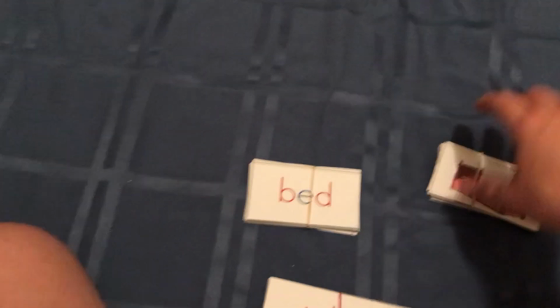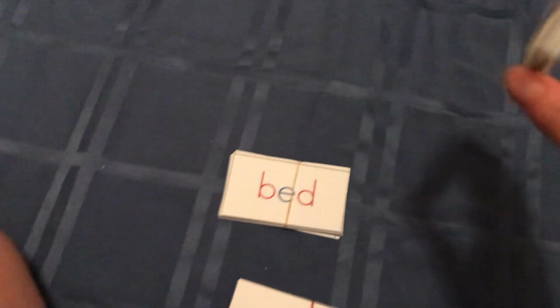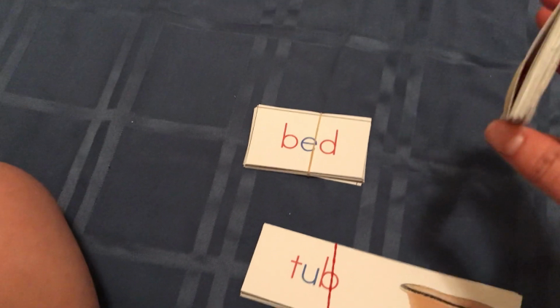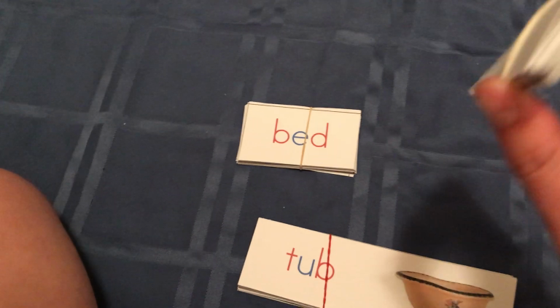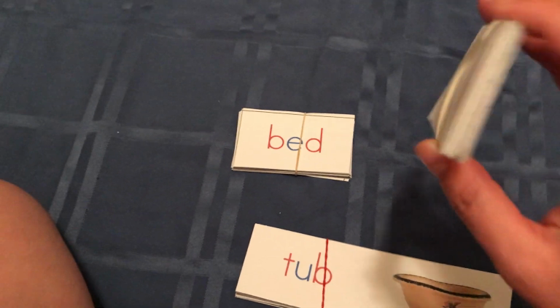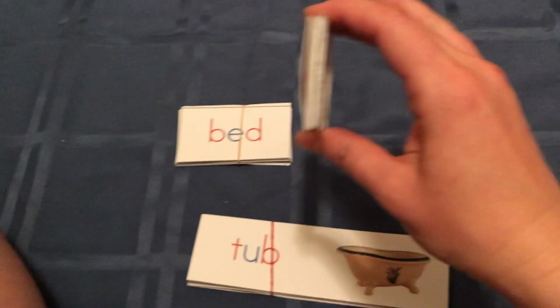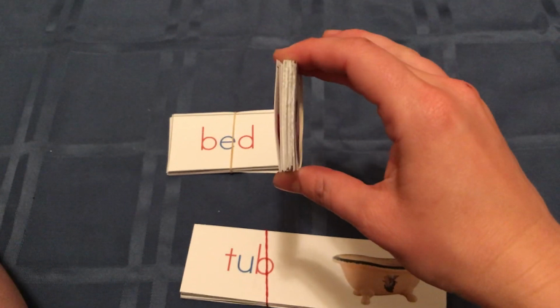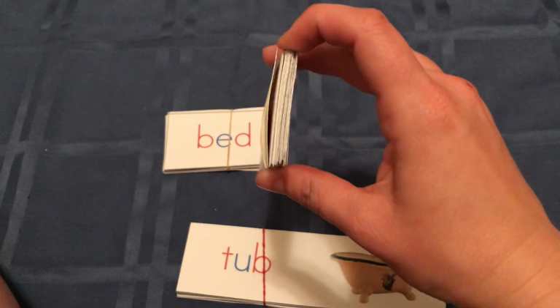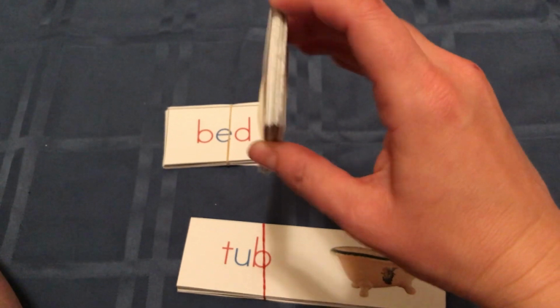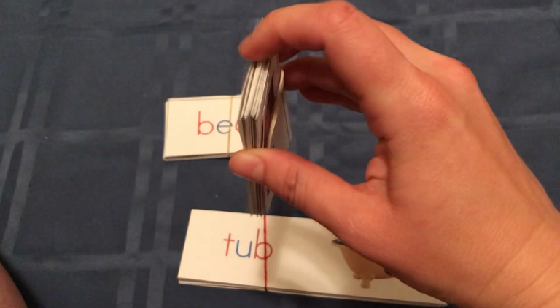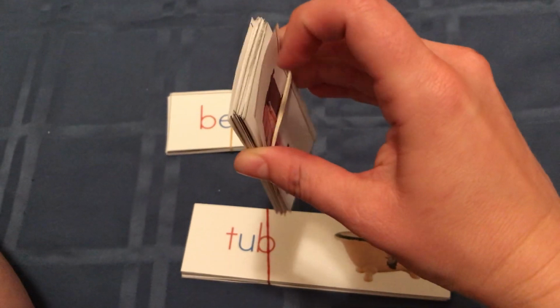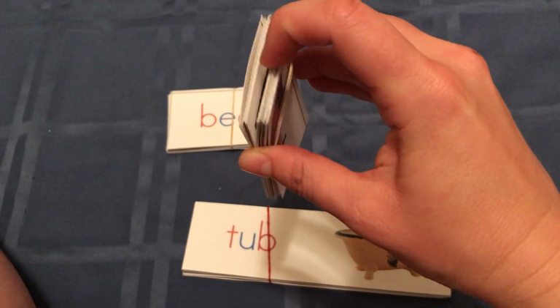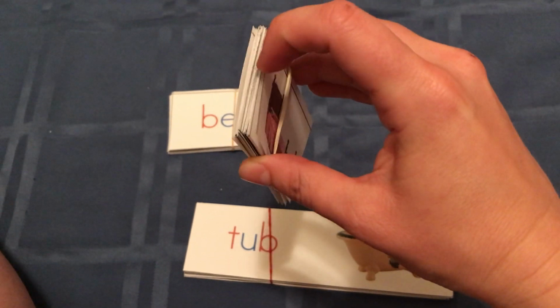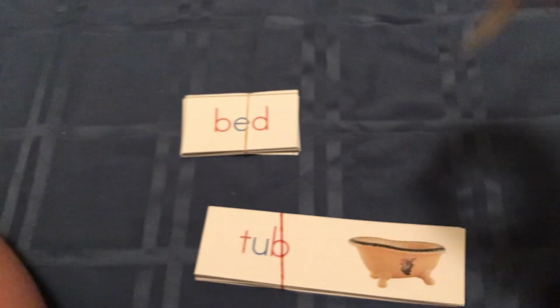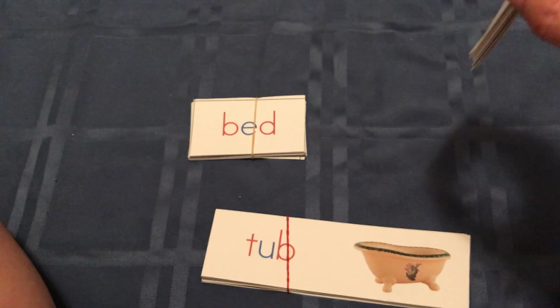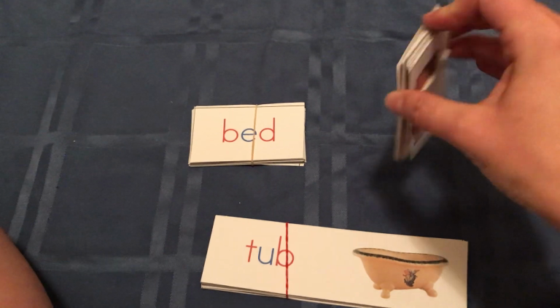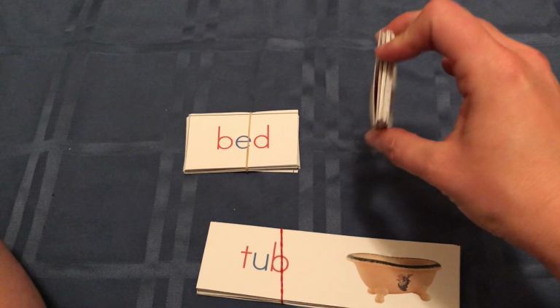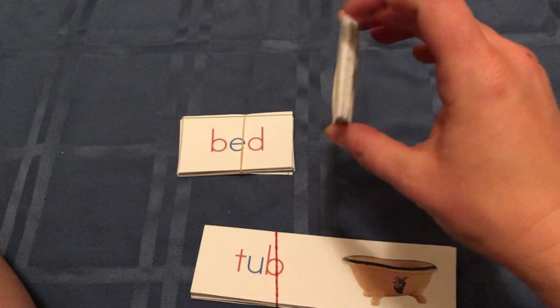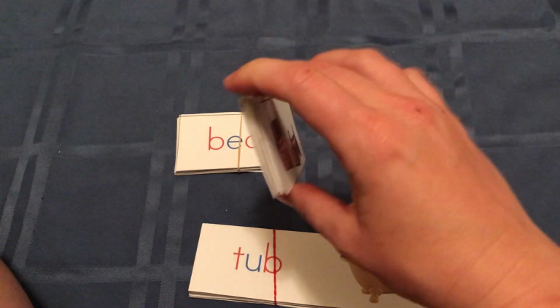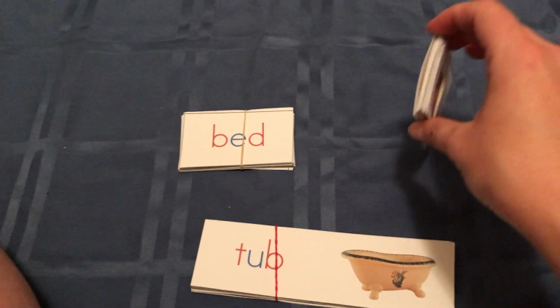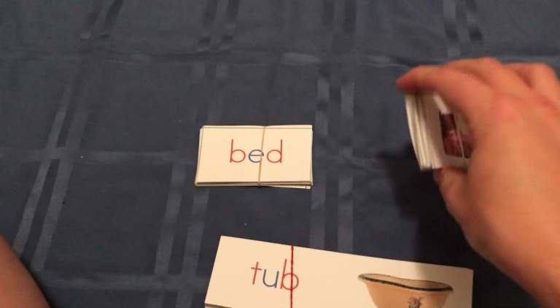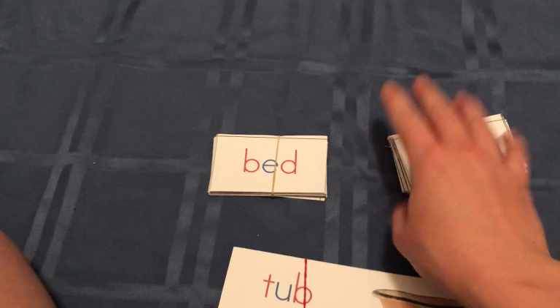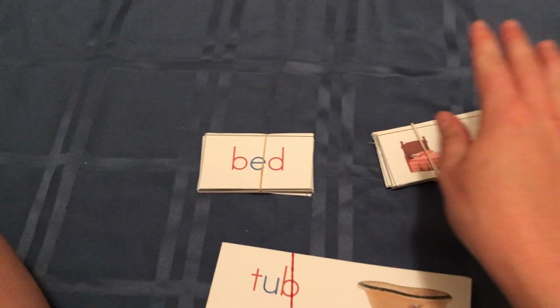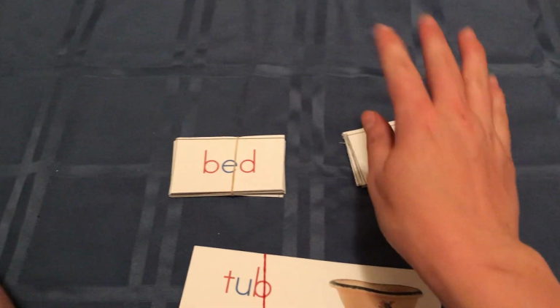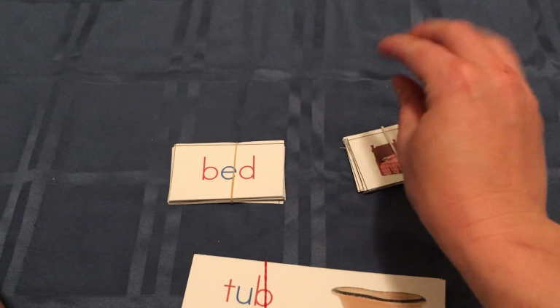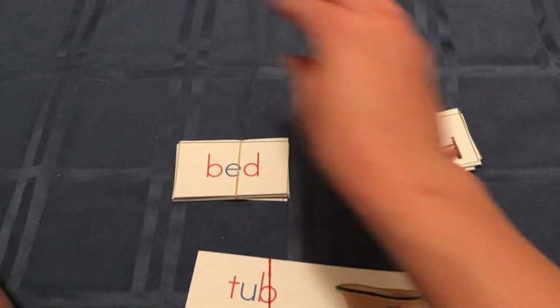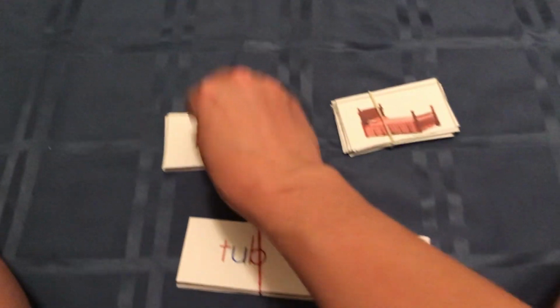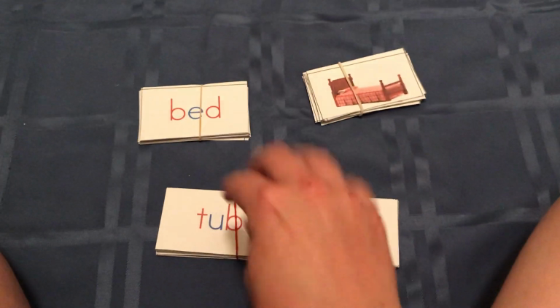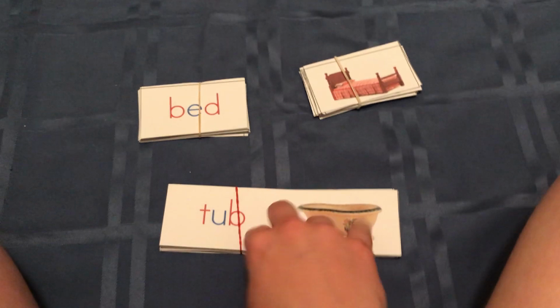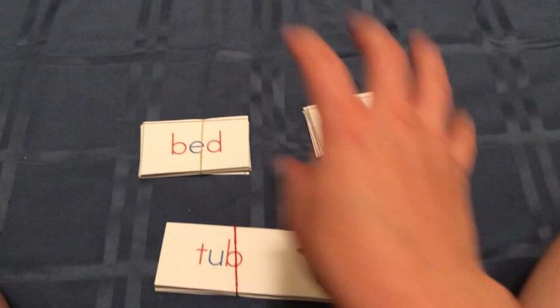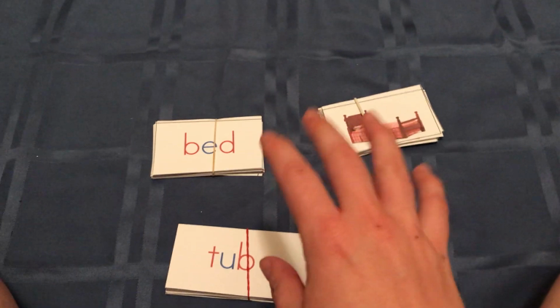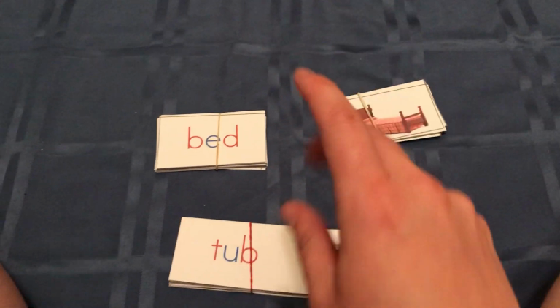If there are too many cards for the child to work with all at once — it's a lot of pictures — you could split them up into a couple of different sets. Just make sure that your picture cards, your word cards, and your words with pictures are kept together.